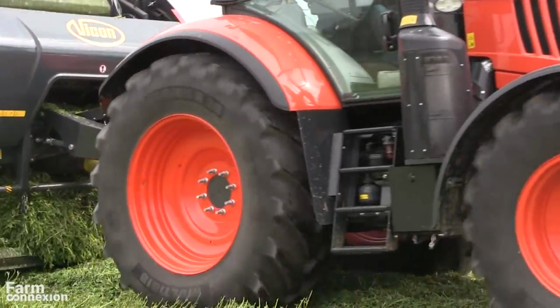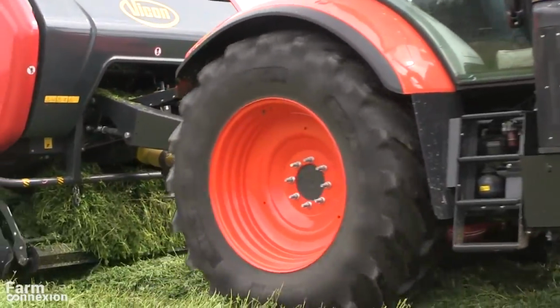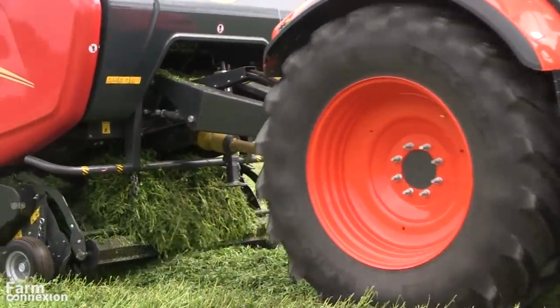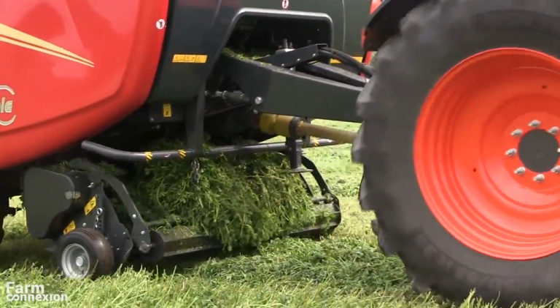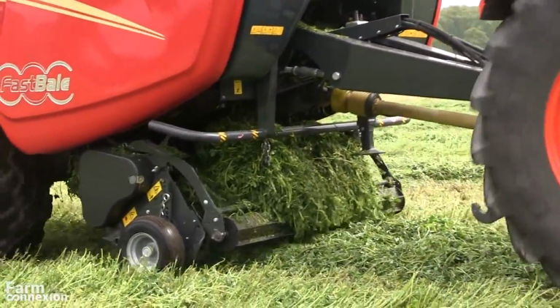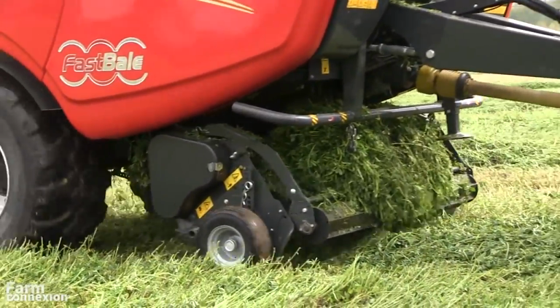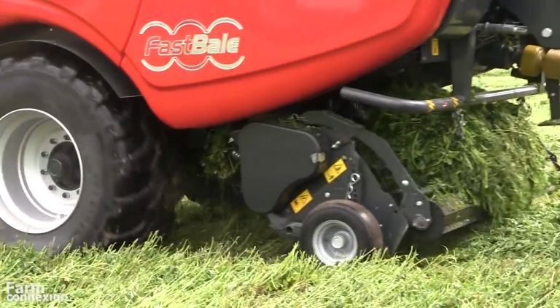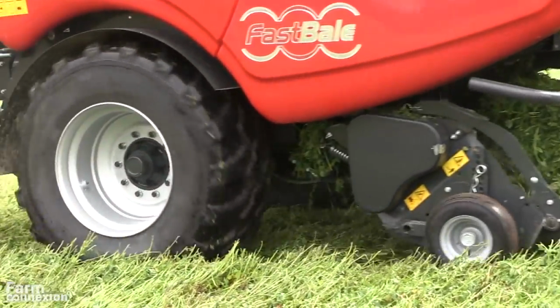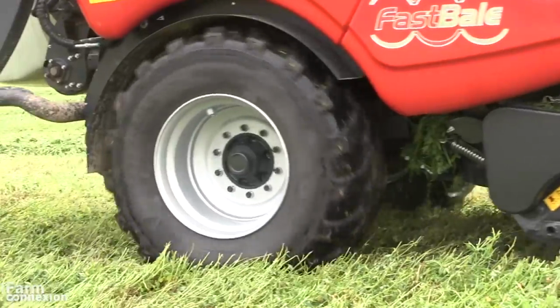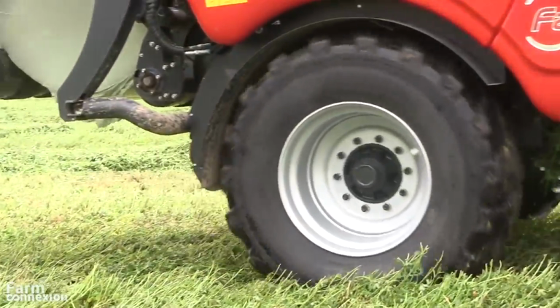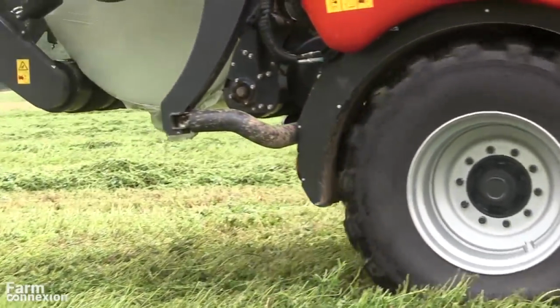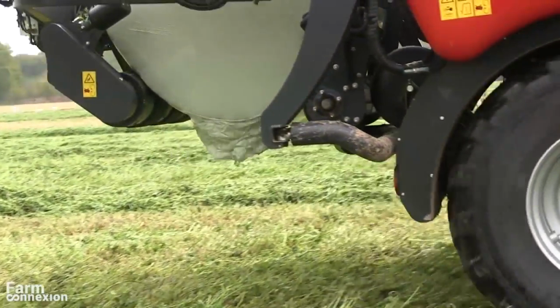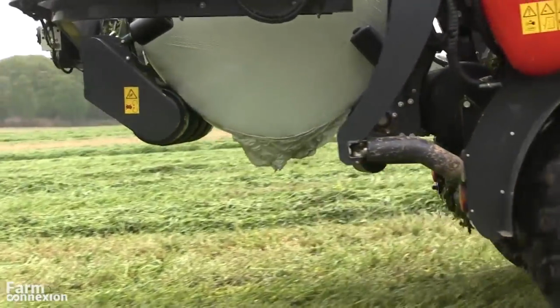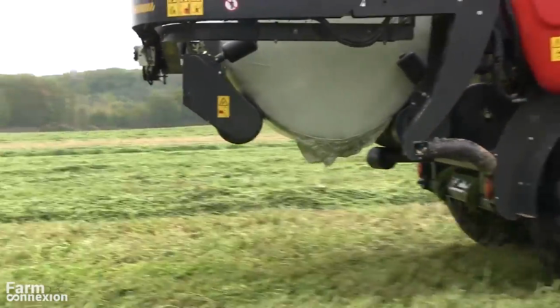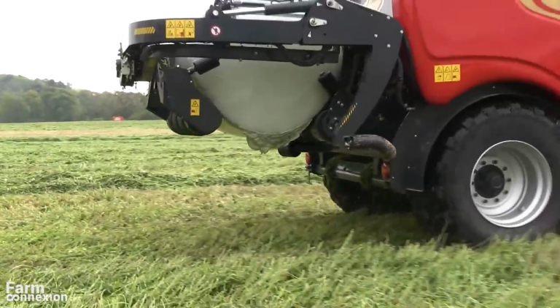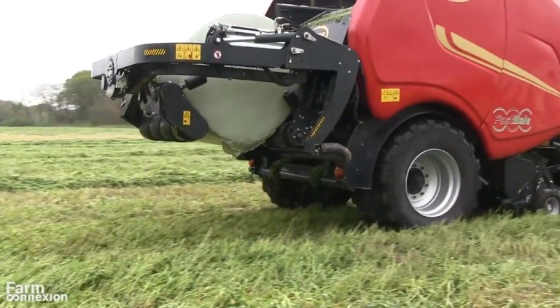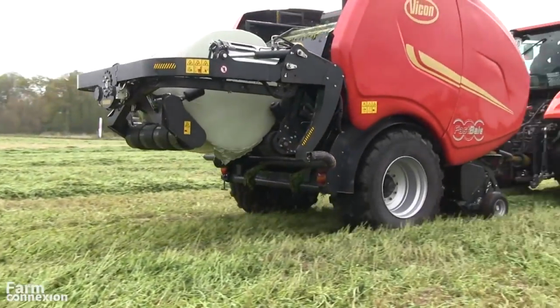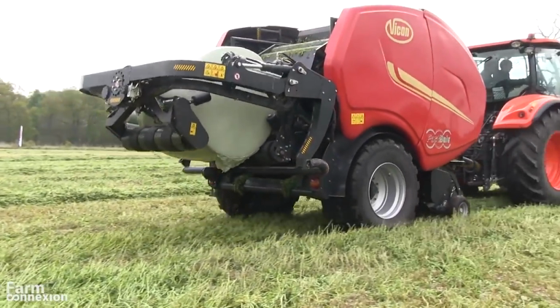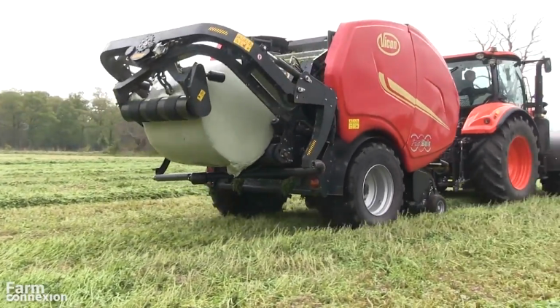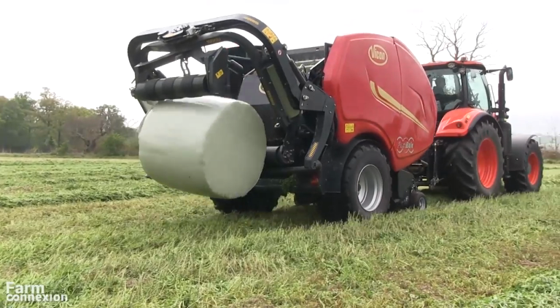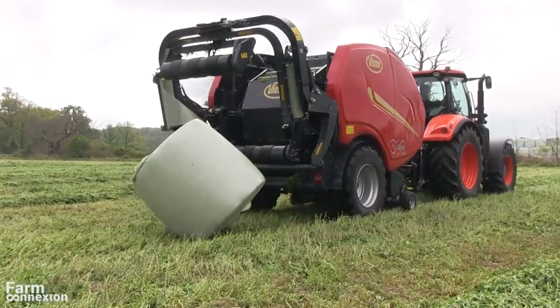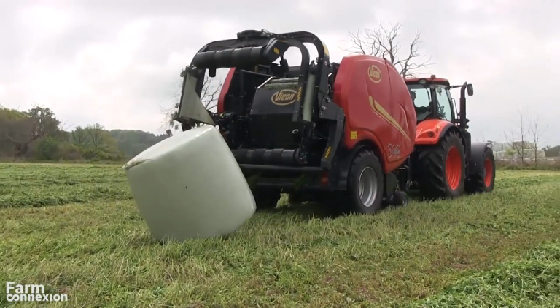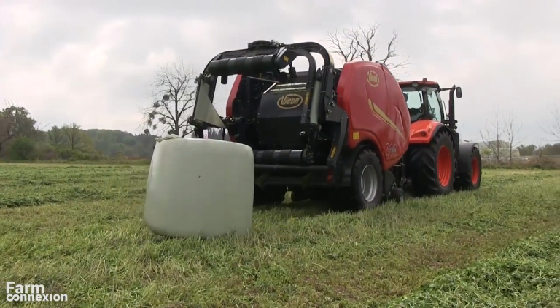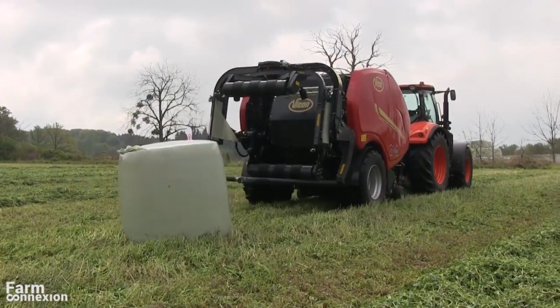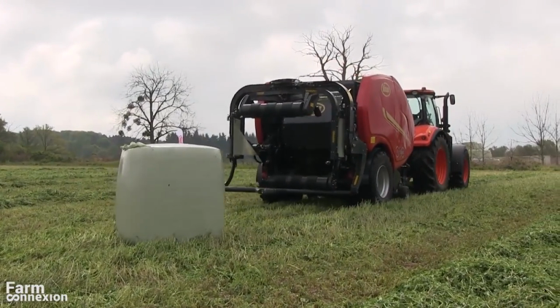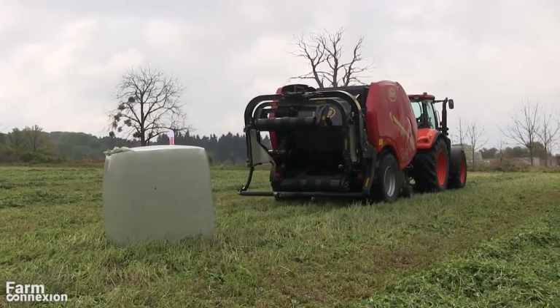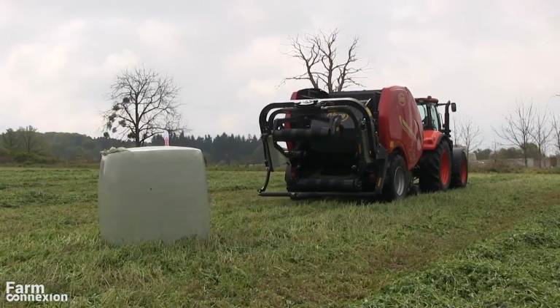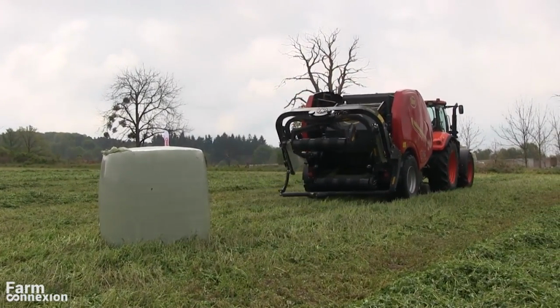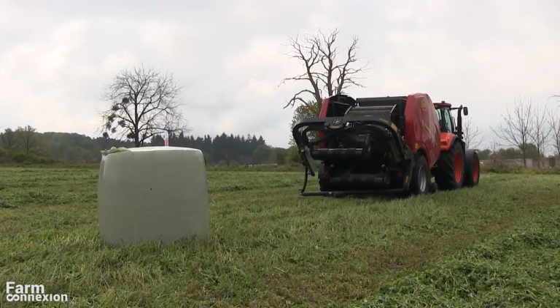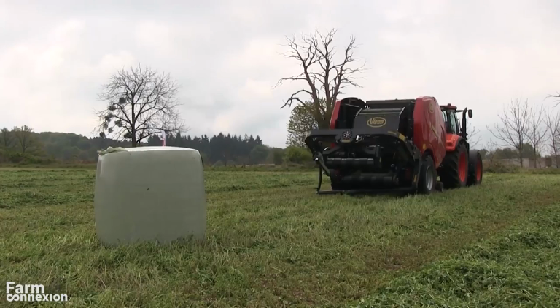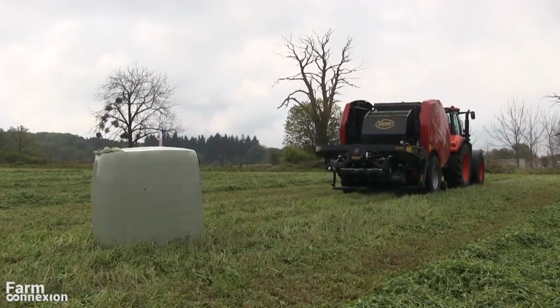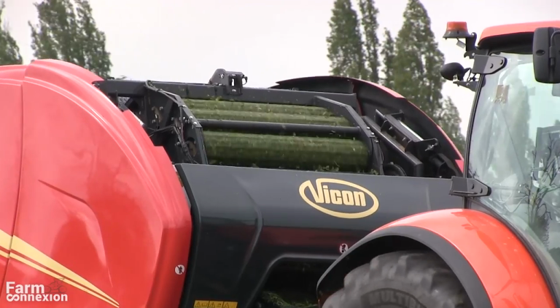C'est l'occasion d'aller le retrouver sur une exploitation laitière près de Rambouillet dans les Yvelines, et même si les conditions ce jour-là n'étaient pas optimales, de constater son débit de chantier. Fini les pauses — avec le Fast Bell, on ne s'arrête plus.